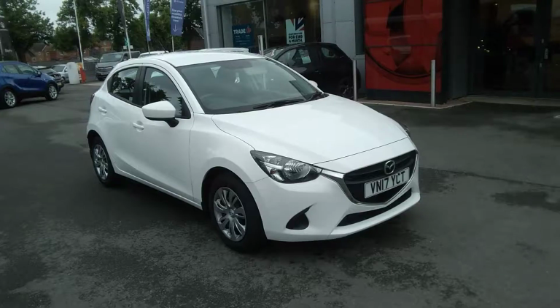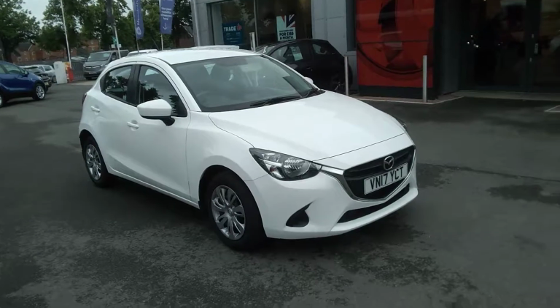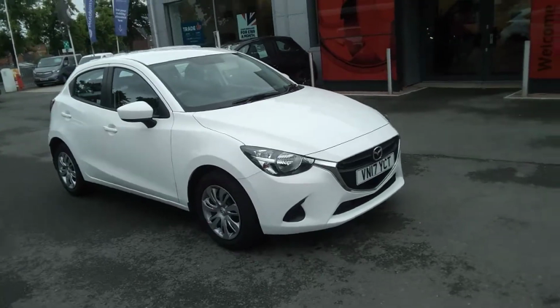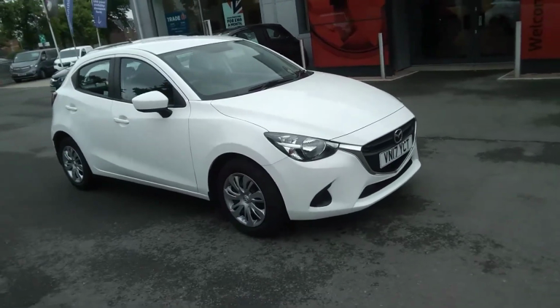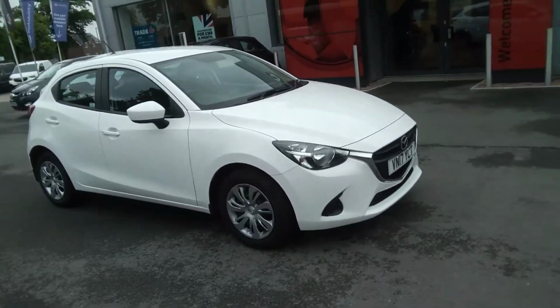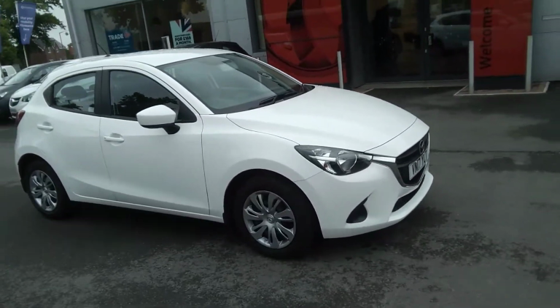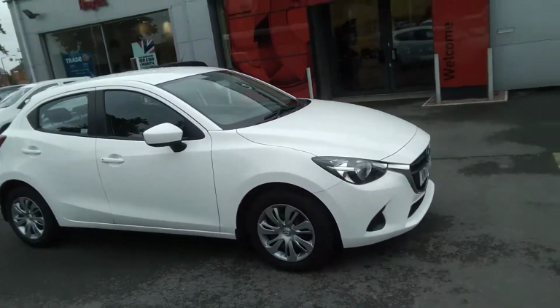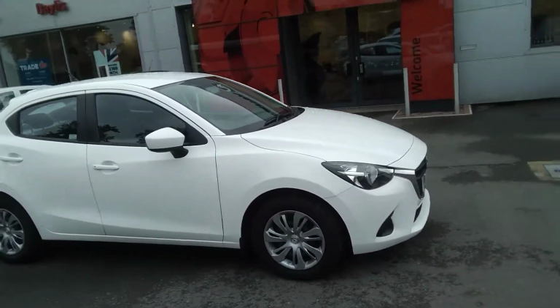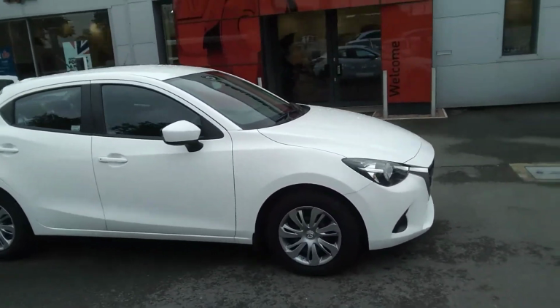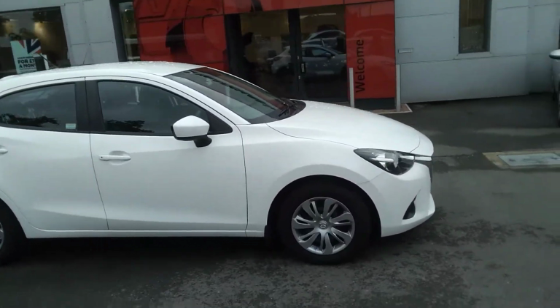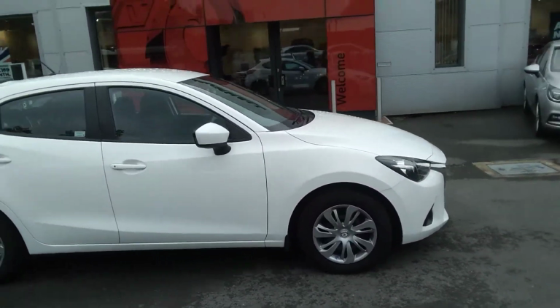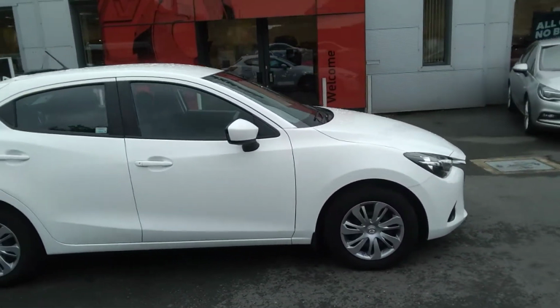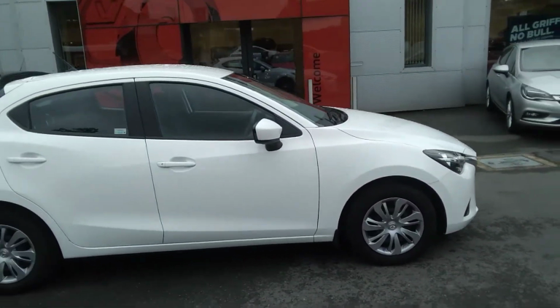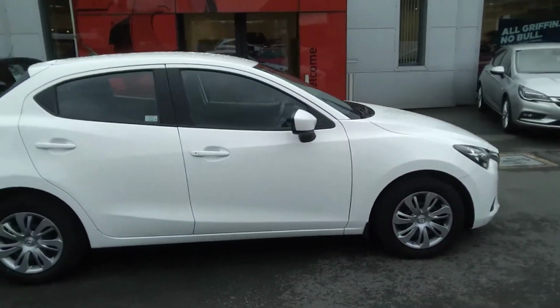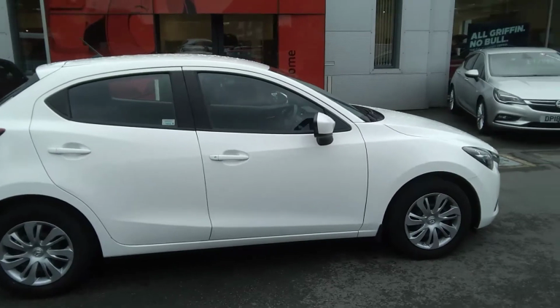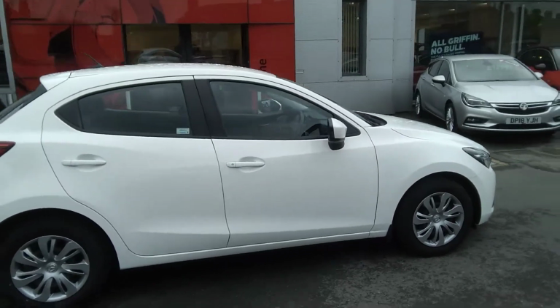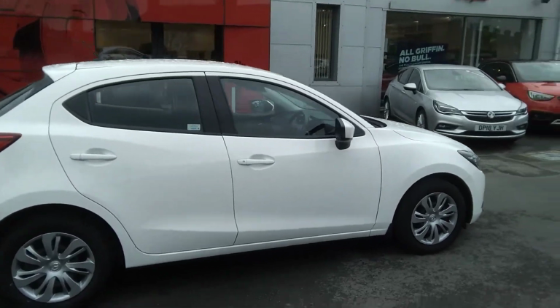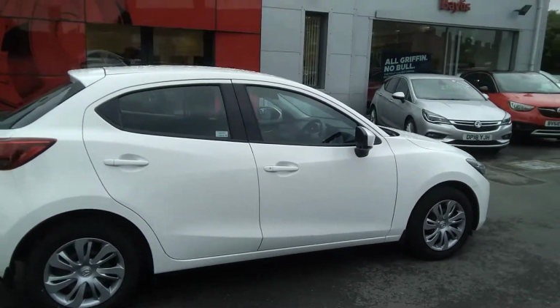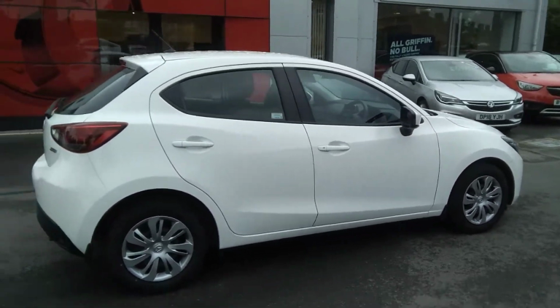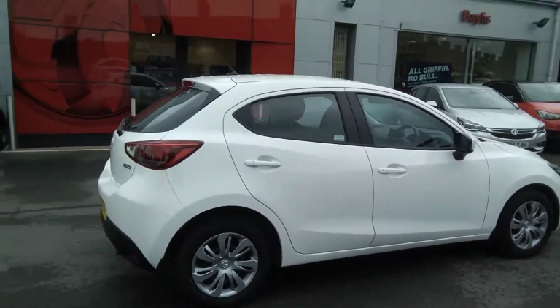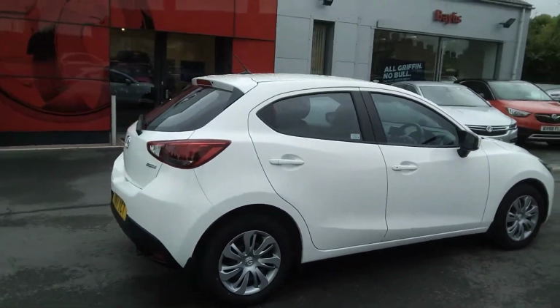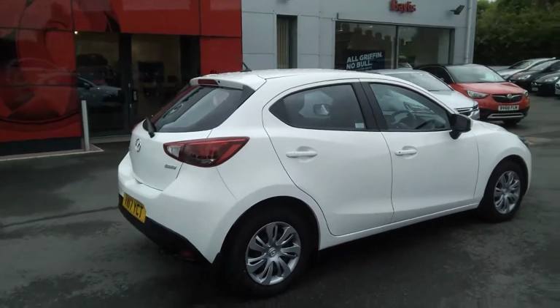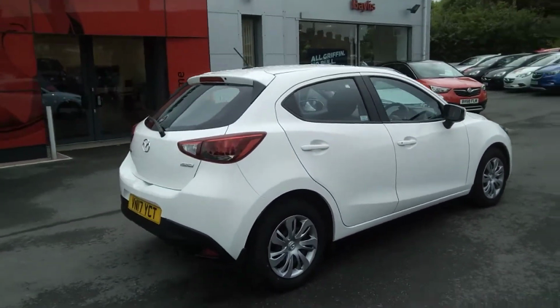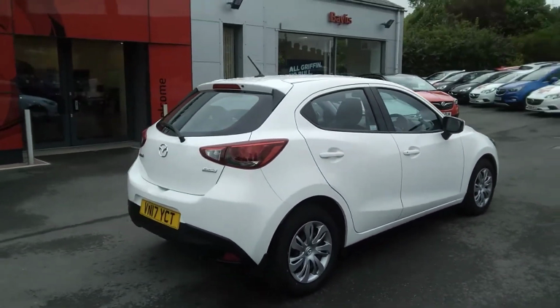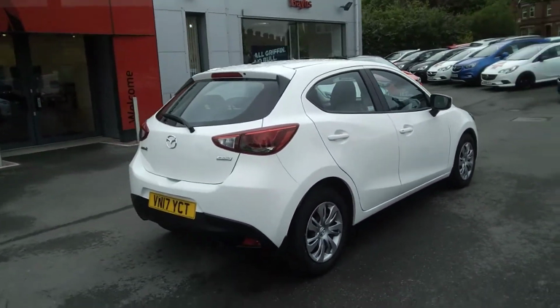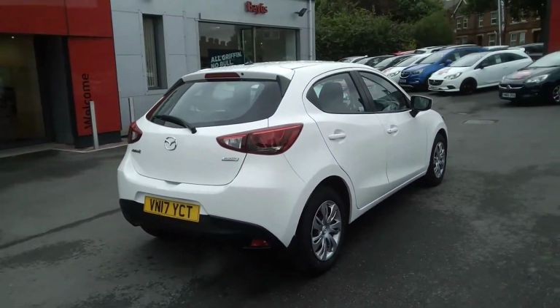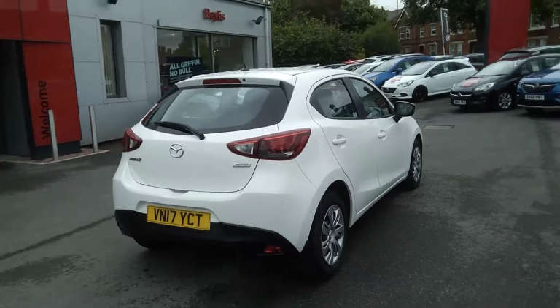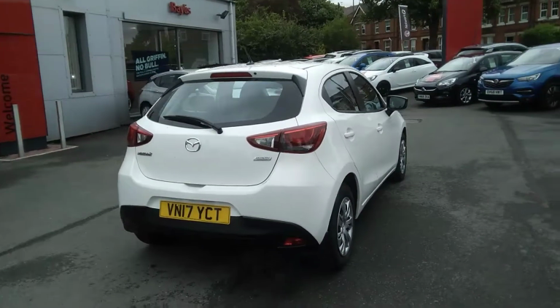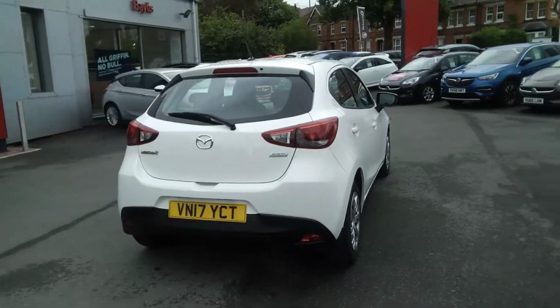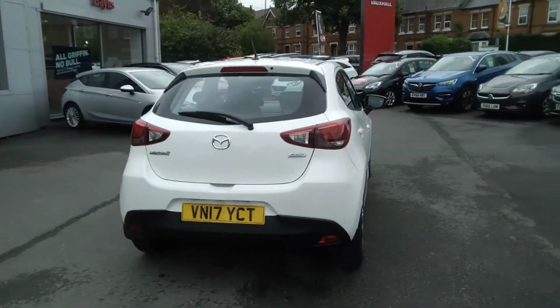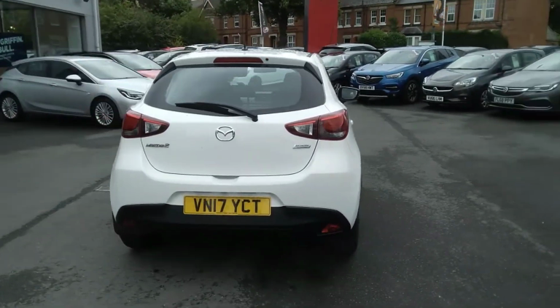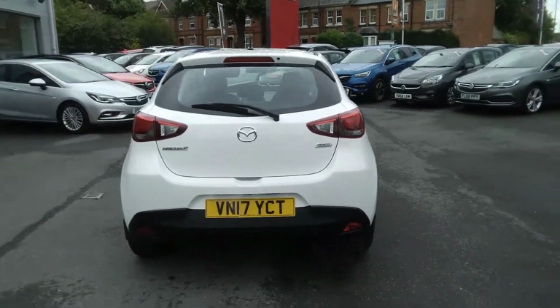Welcome to Baylis Waxhaw. Today we are viewing a 2017 Mazda 2 SE with 11,074 miles, finished in bright white. This vehicle comes with a Baylis warranty which you have the option to extend up to three years.